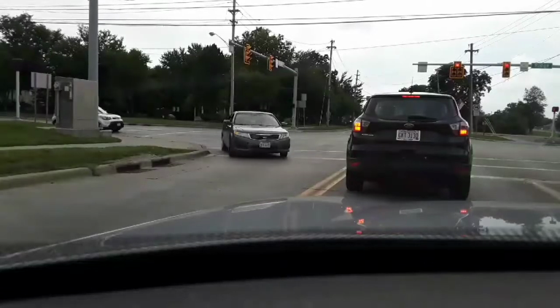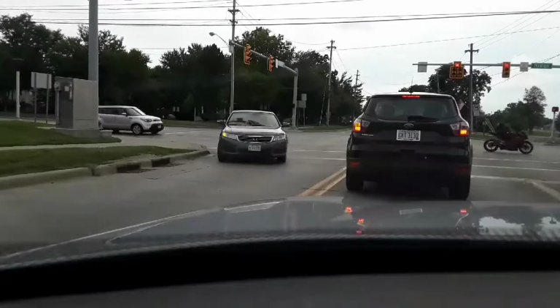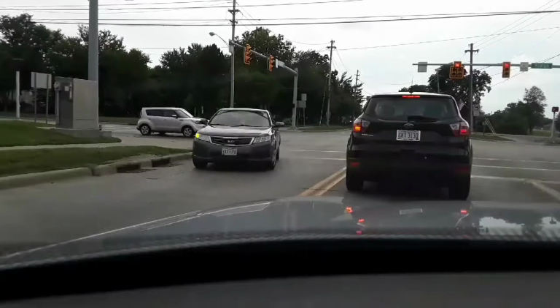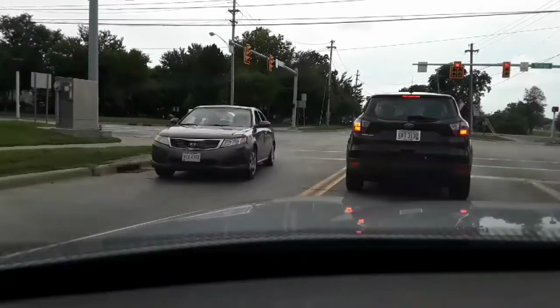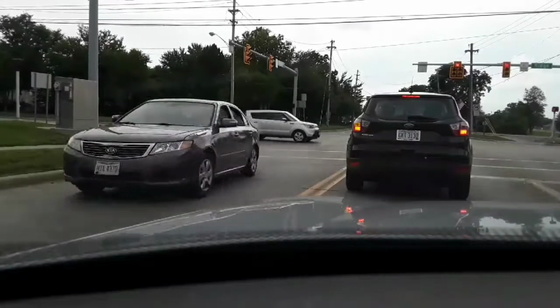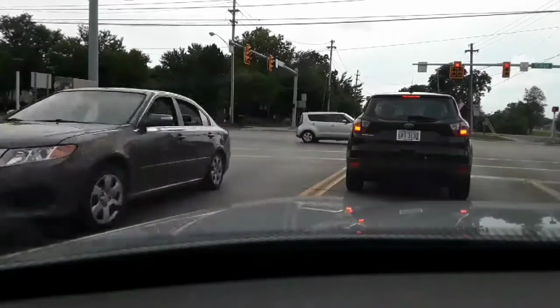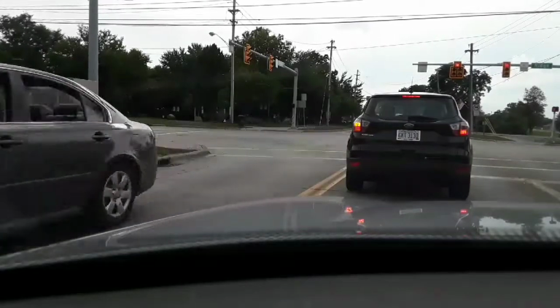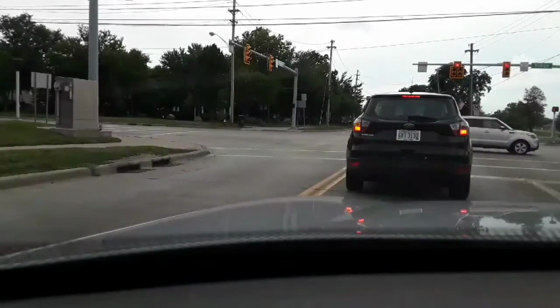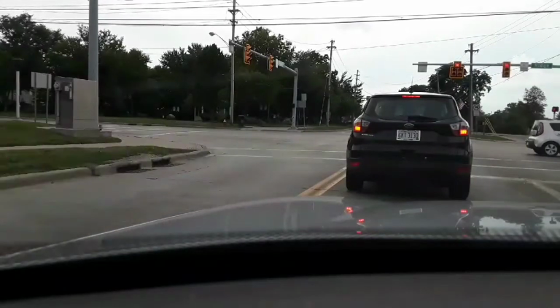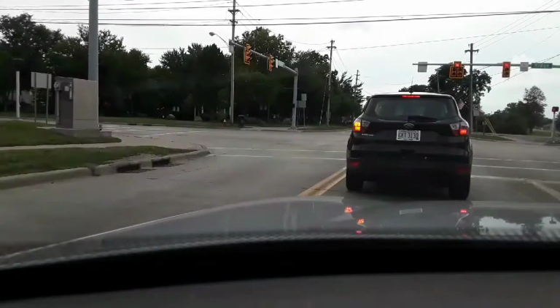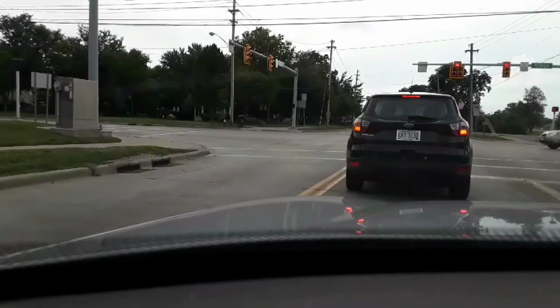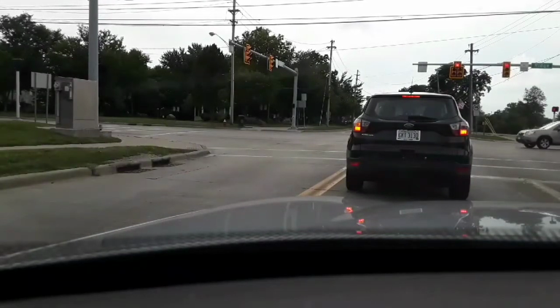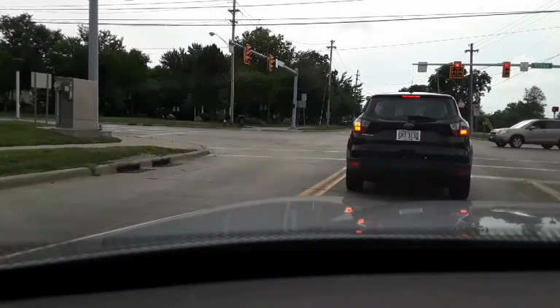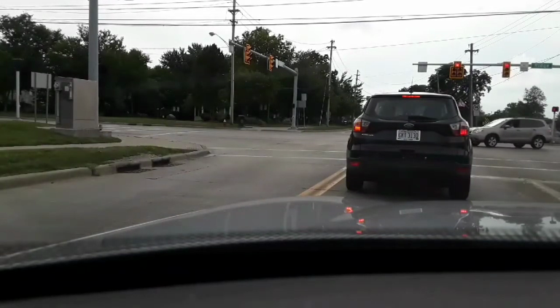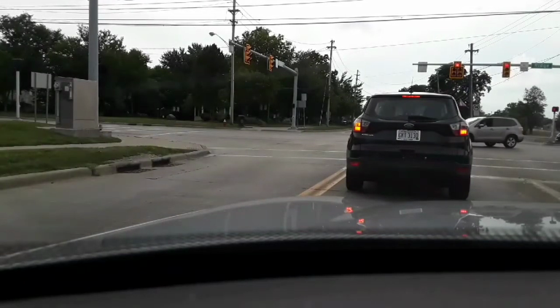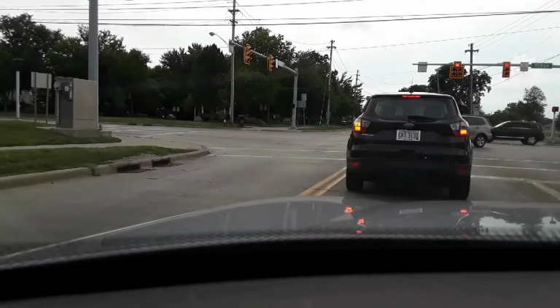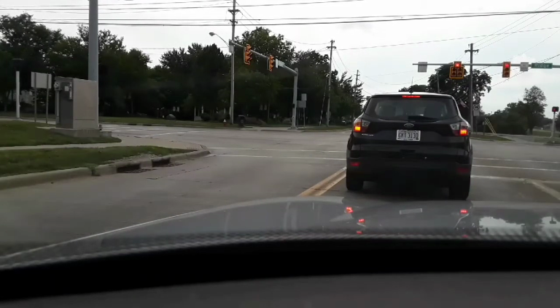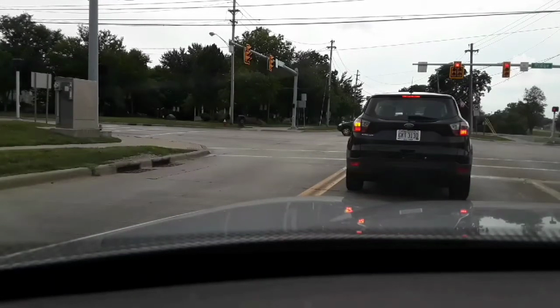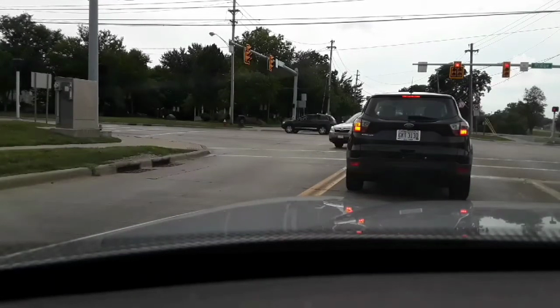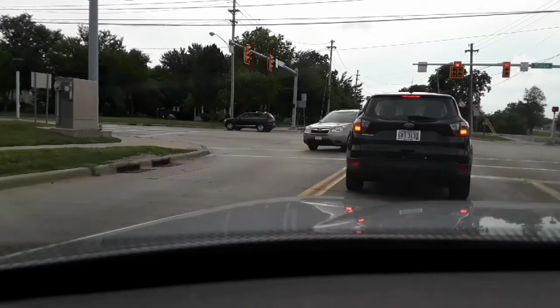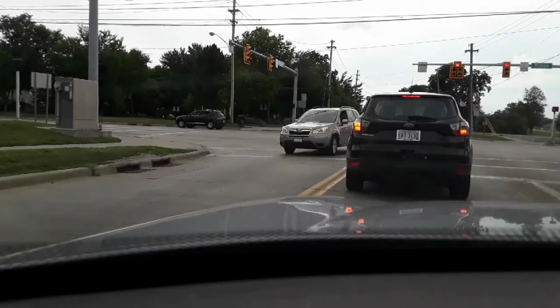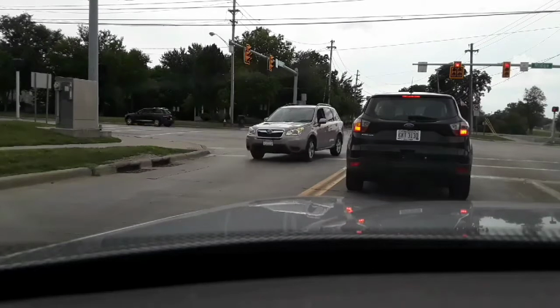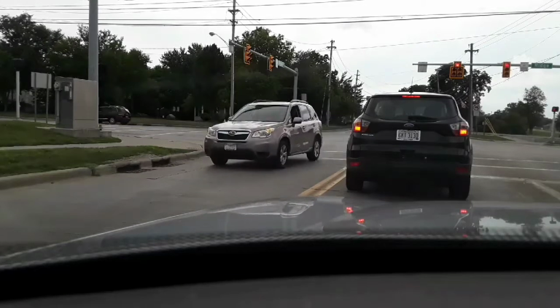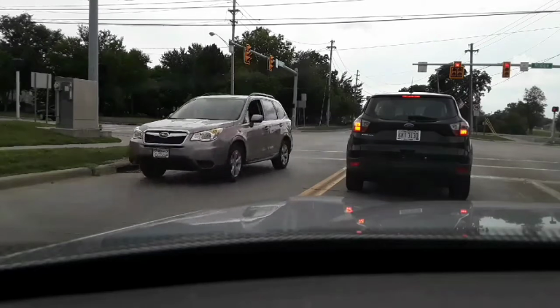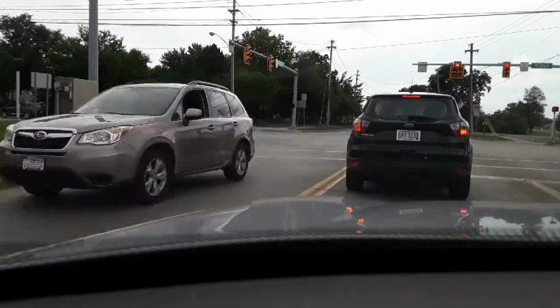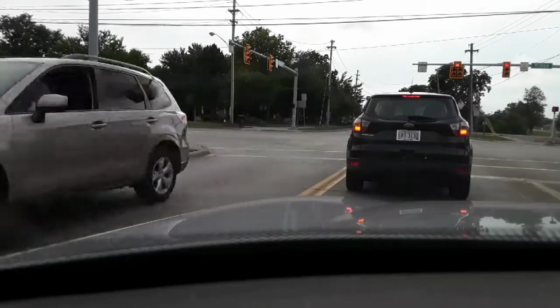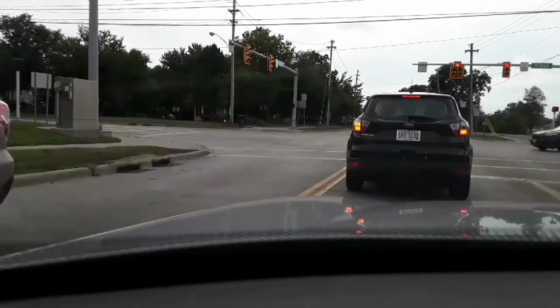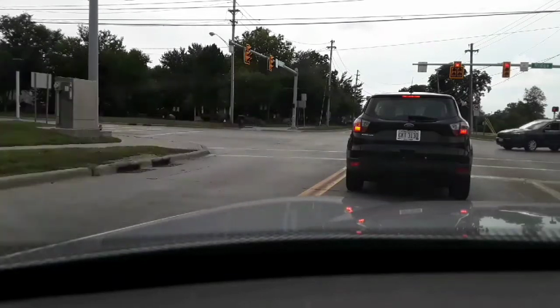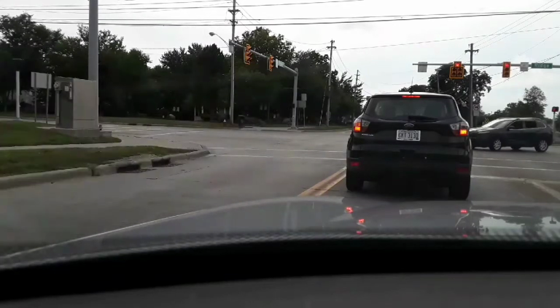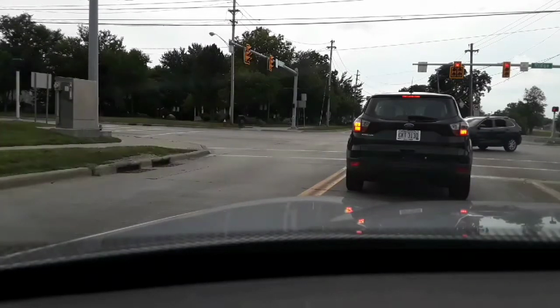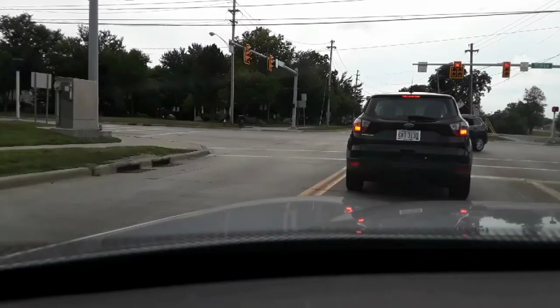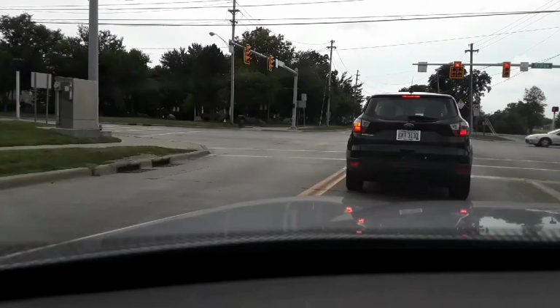We're headed to the pet store. We've got to get some new soil and new mixtures so we can take care of my teas. Let's enjoy some music while we head there.